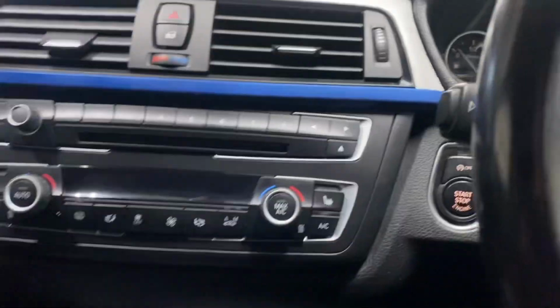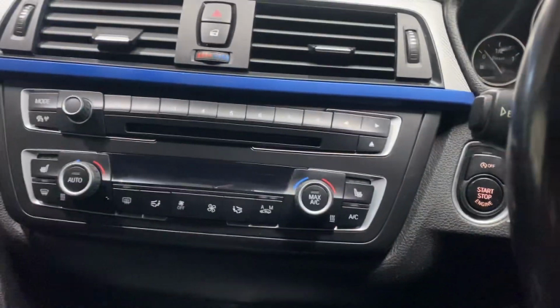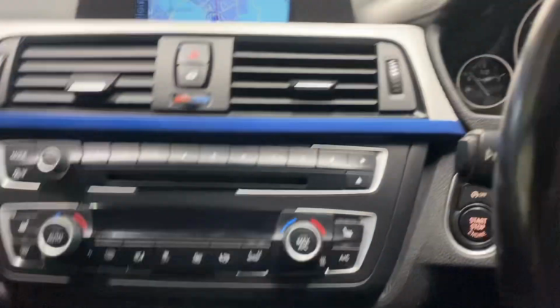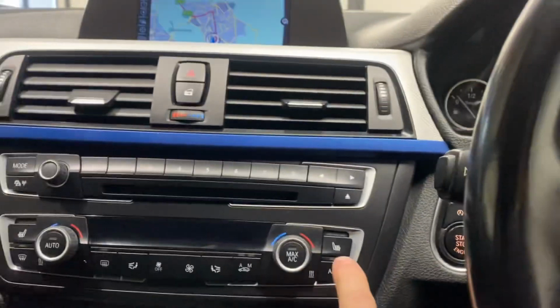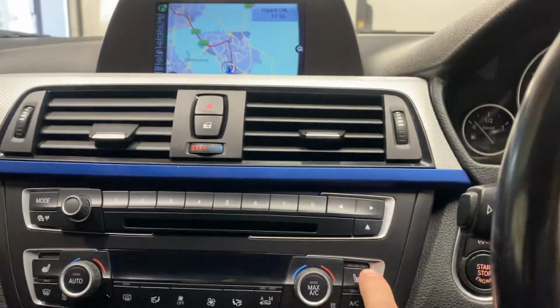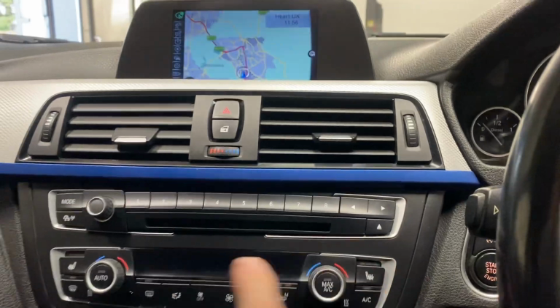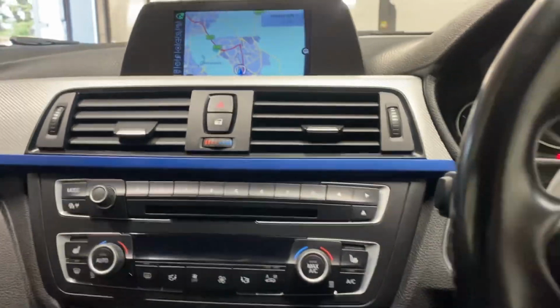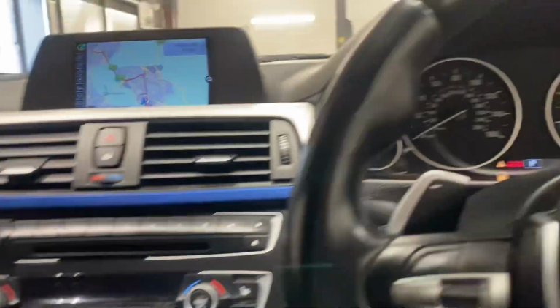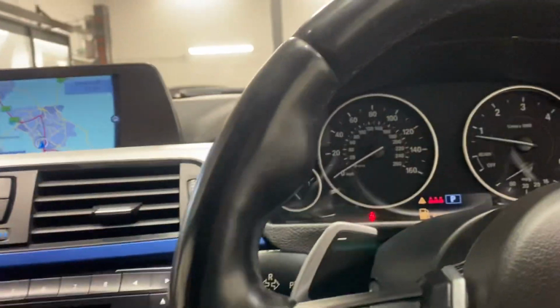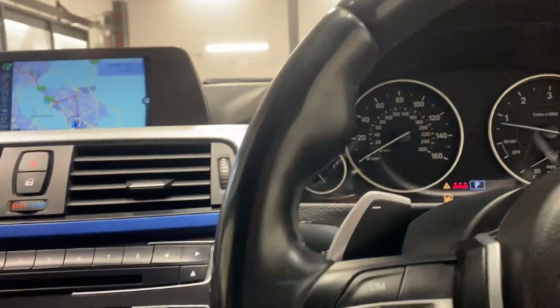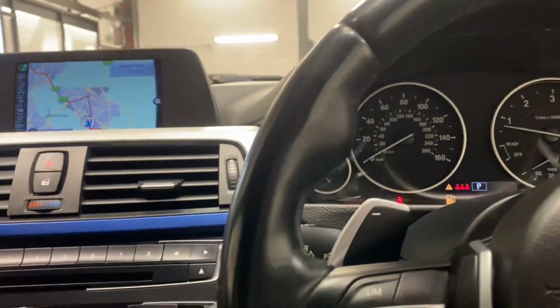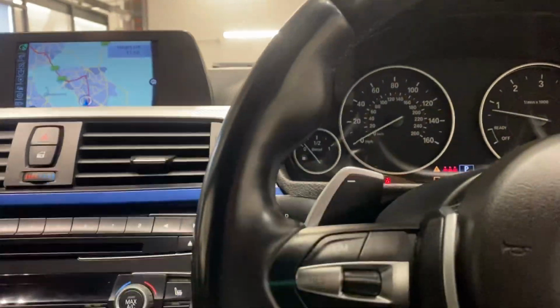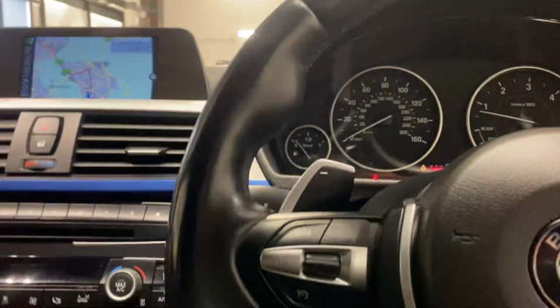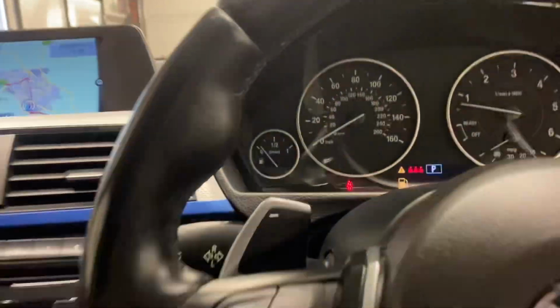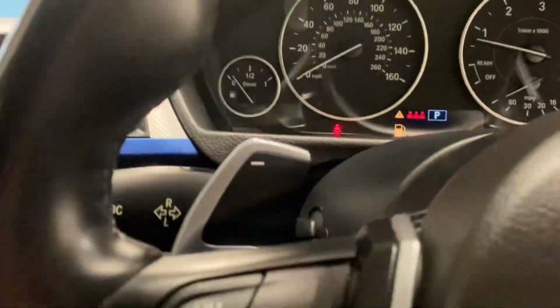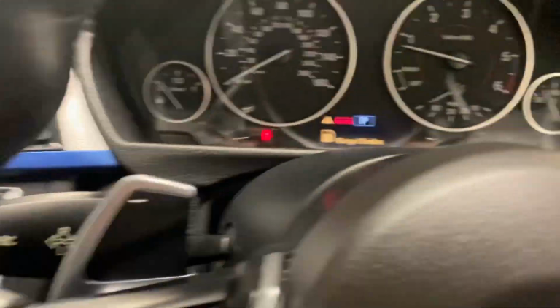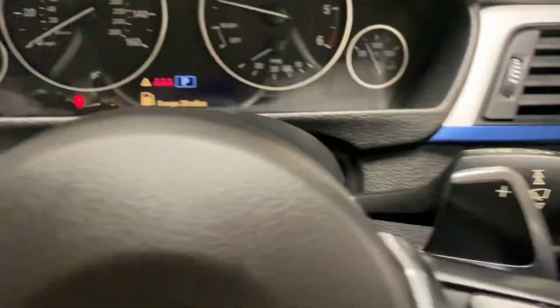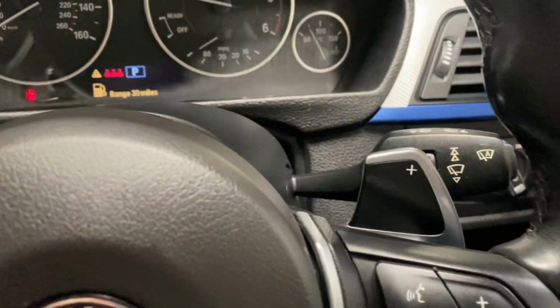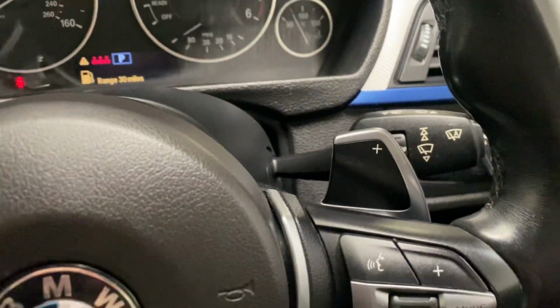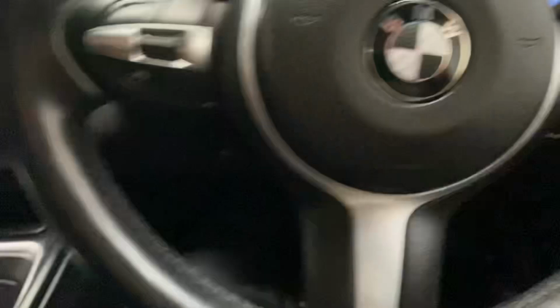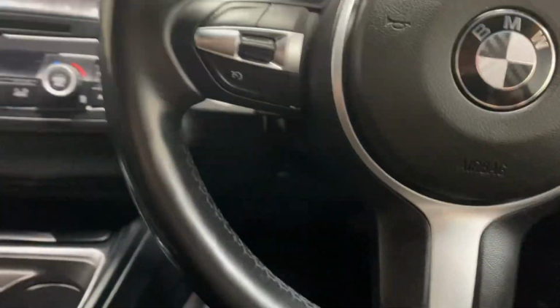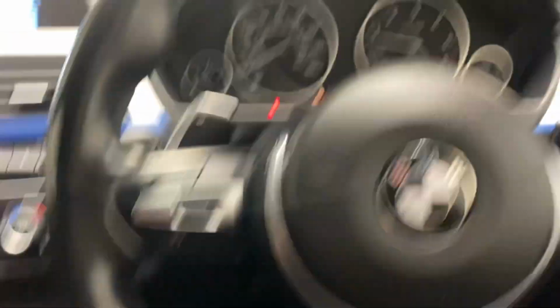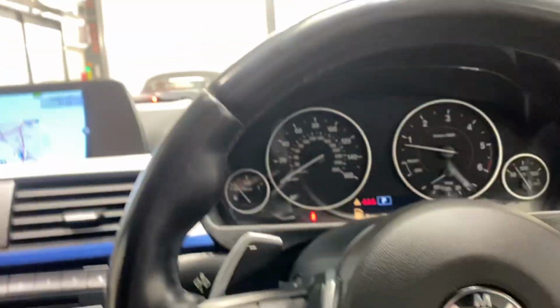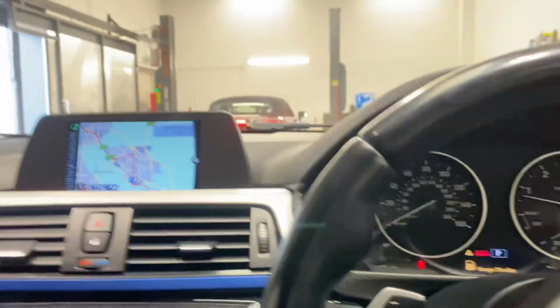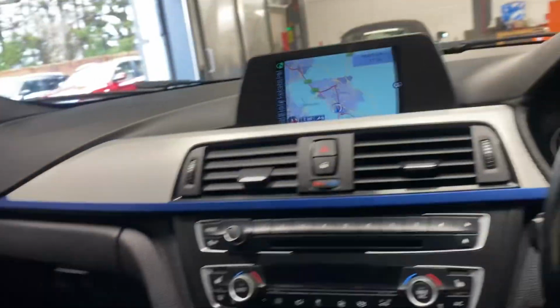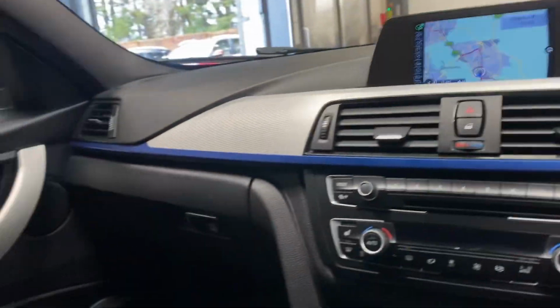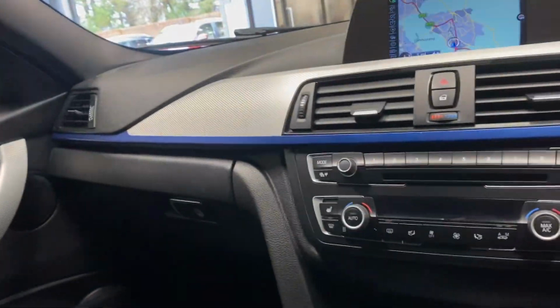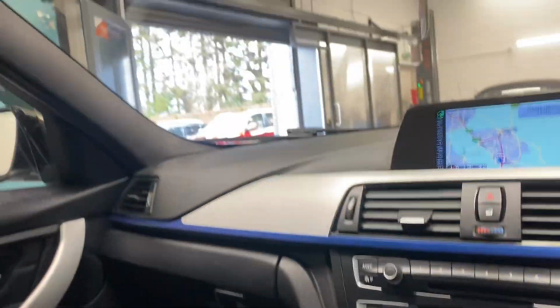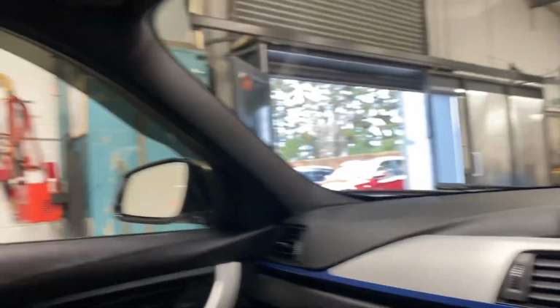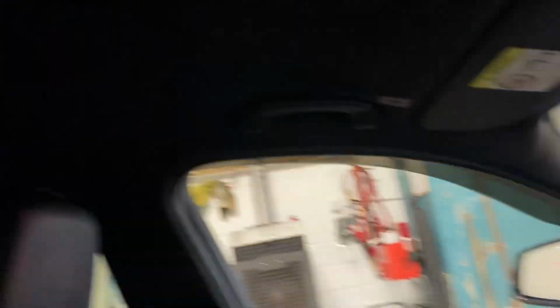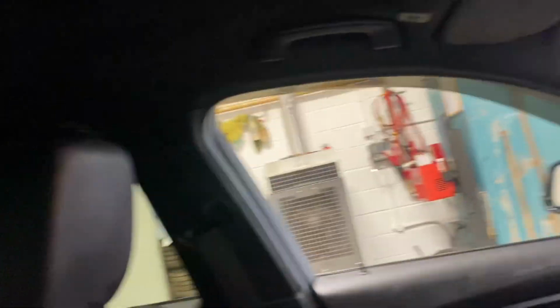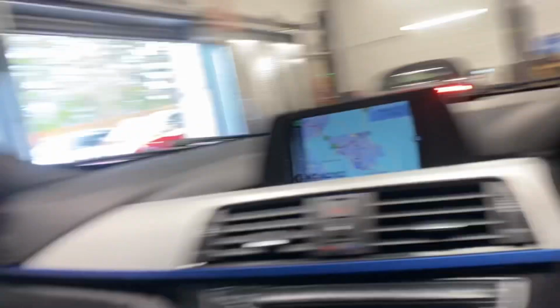It has heated seats, Bluetooth connectivity, just all the gadgets. Triptronic, paddle shift, whatever you want to call it. Just a very, very nice car.